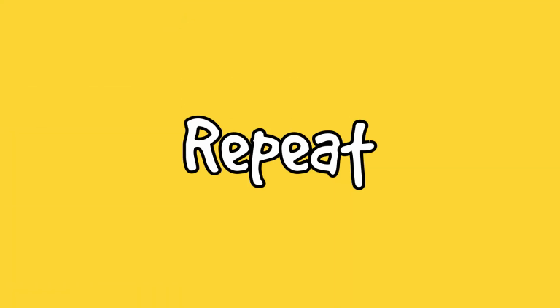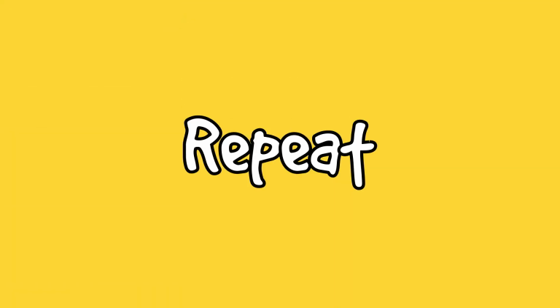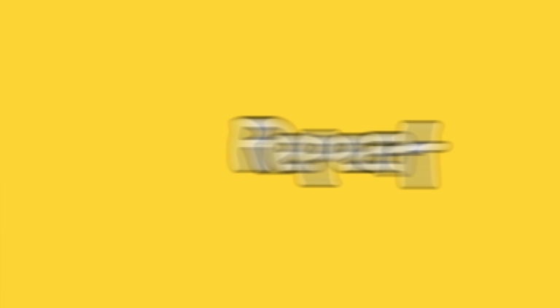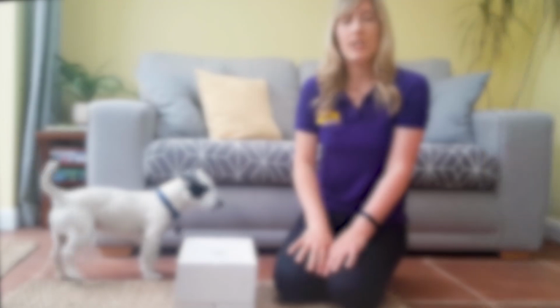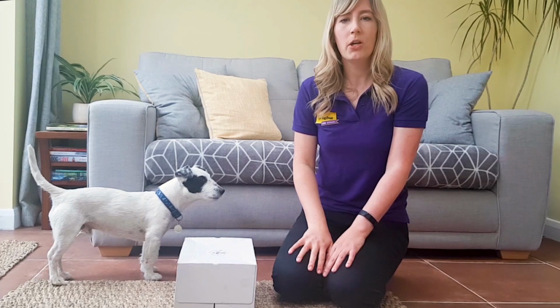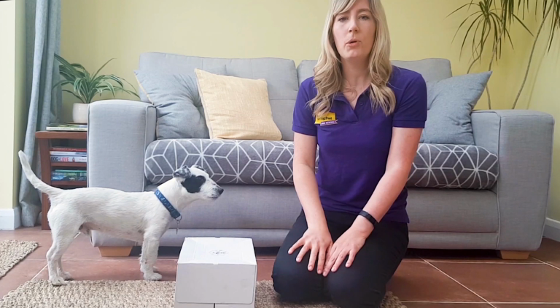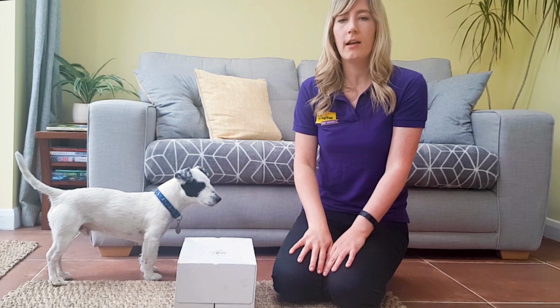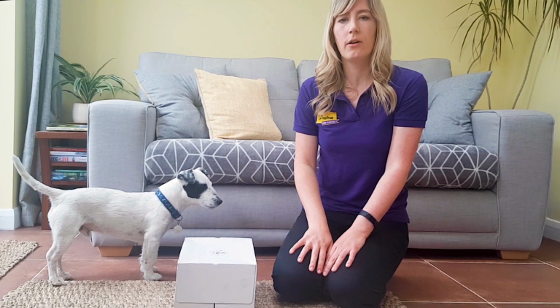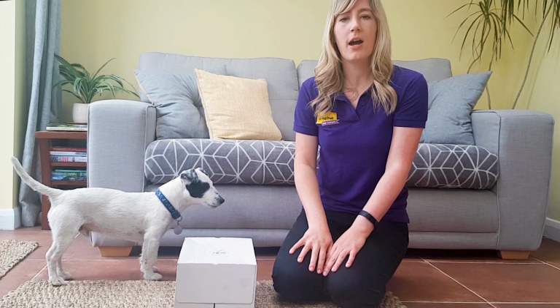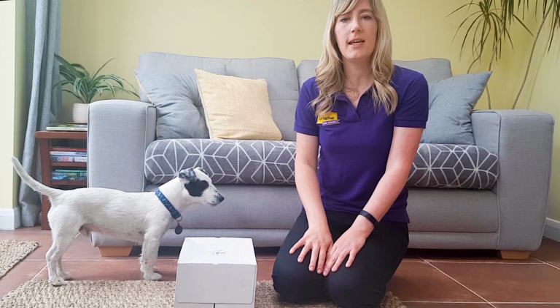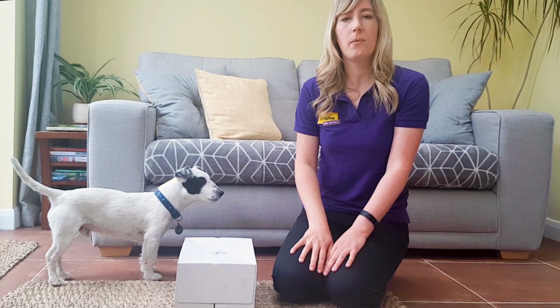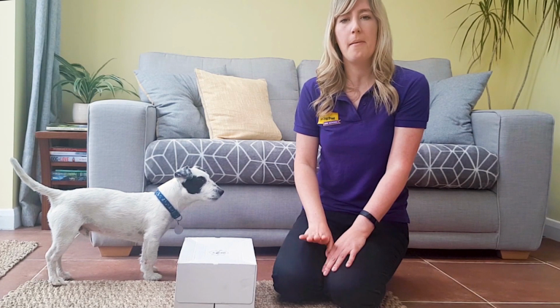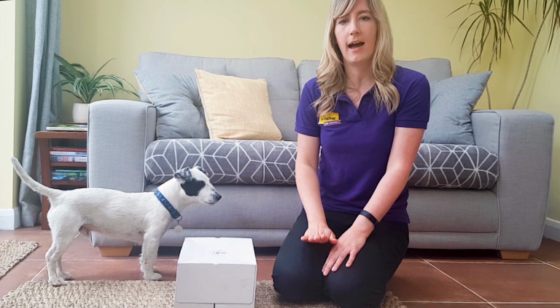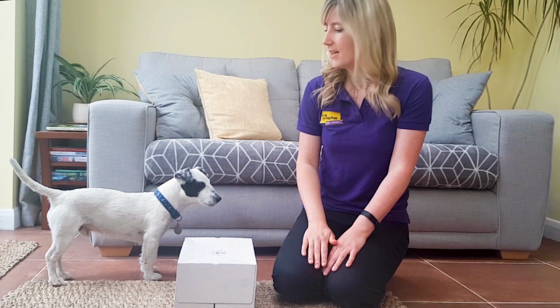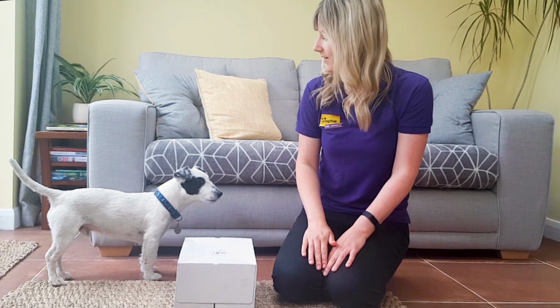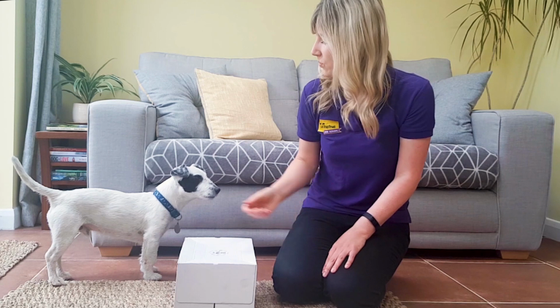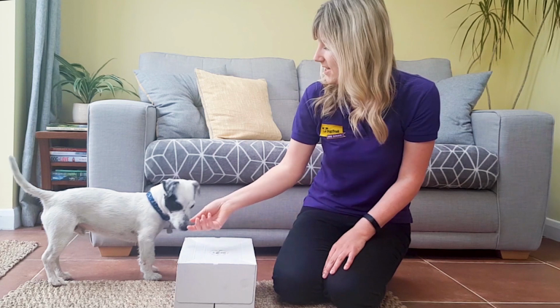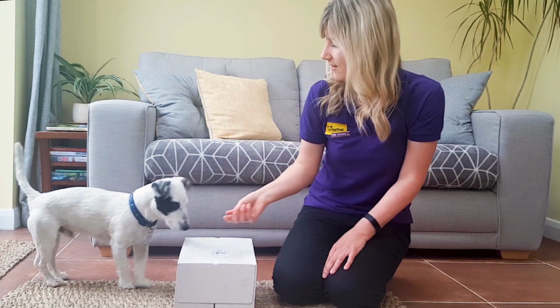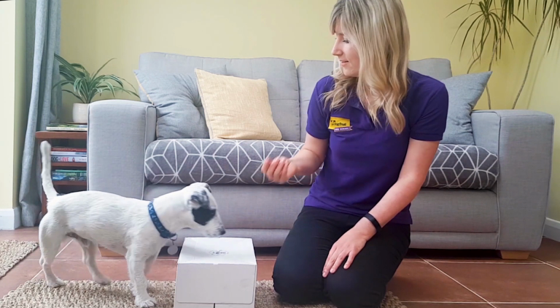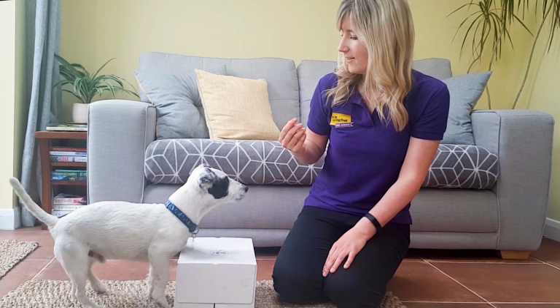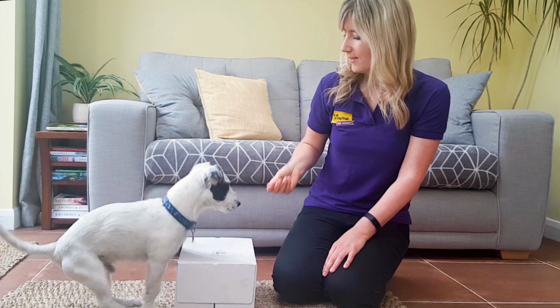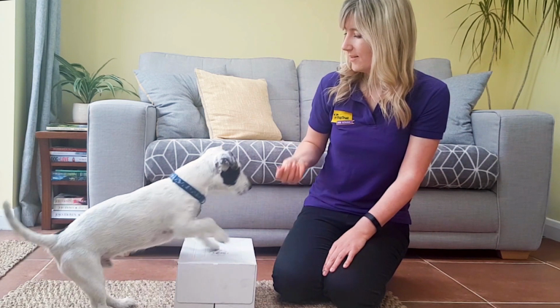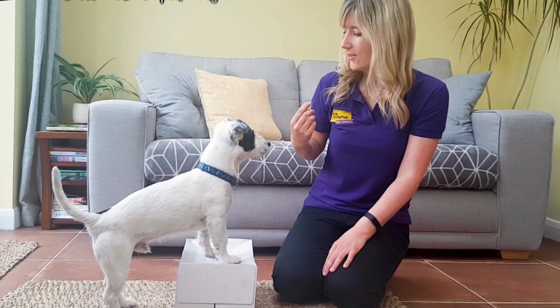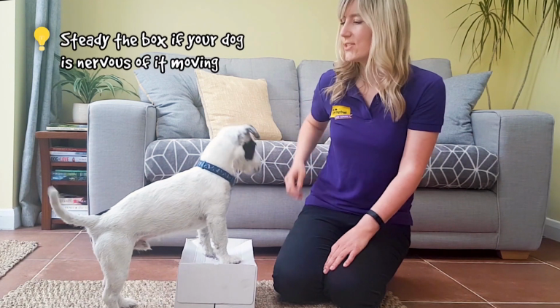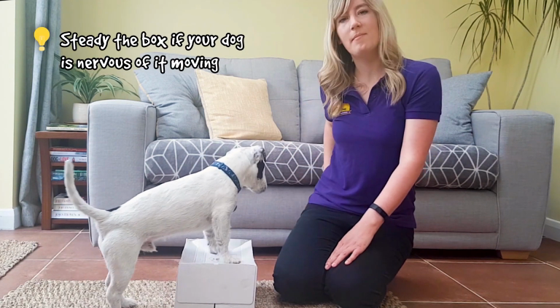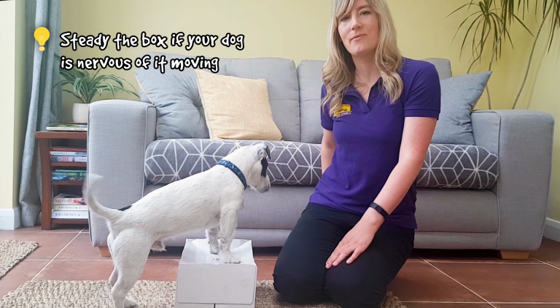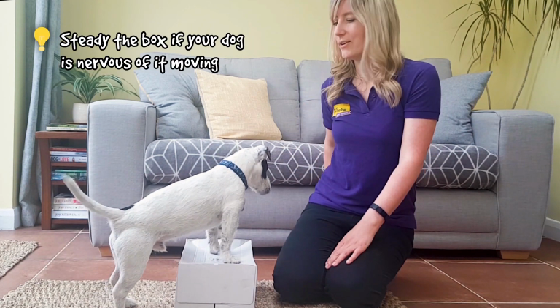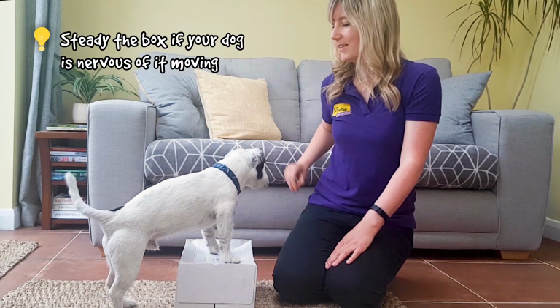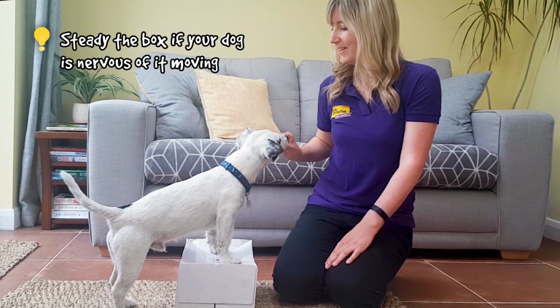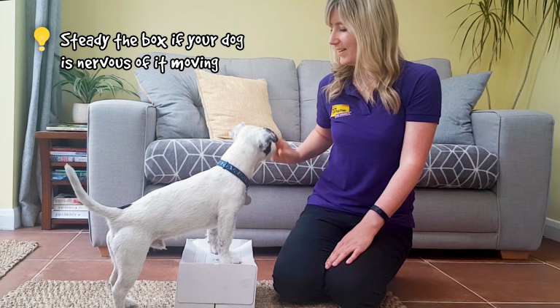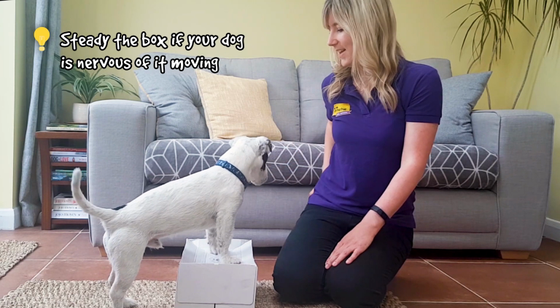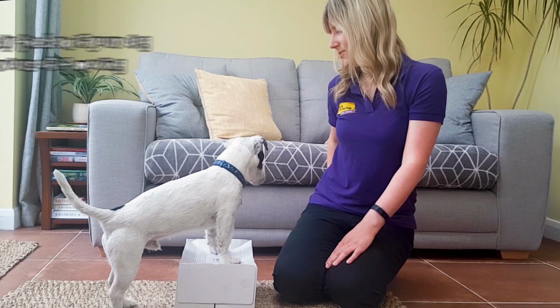Our second stage is we're going to remove that lure and try the same thing with an empty hand signal. Ready. Good — mark and reward. Good boy.